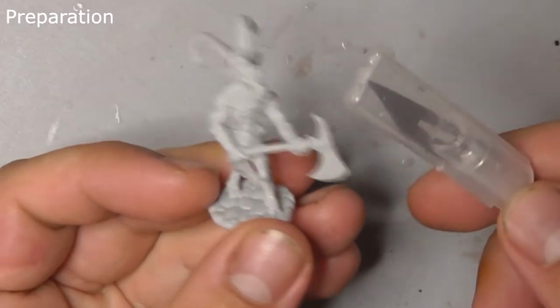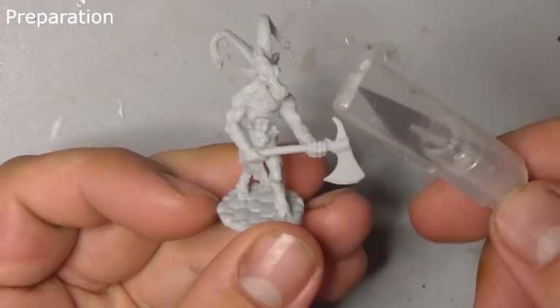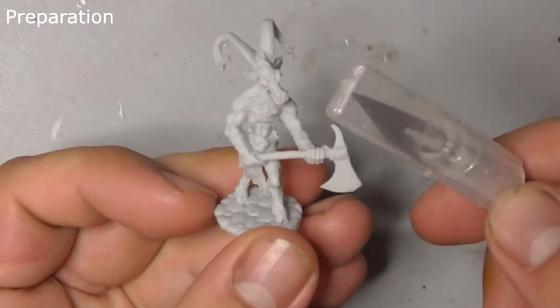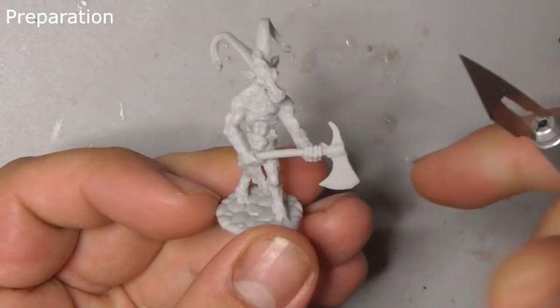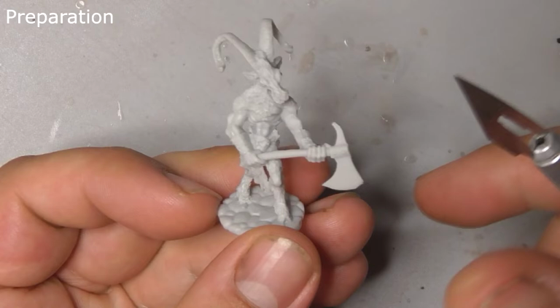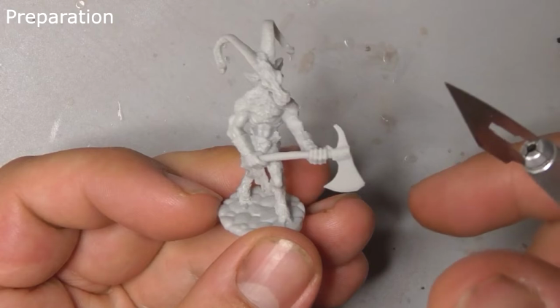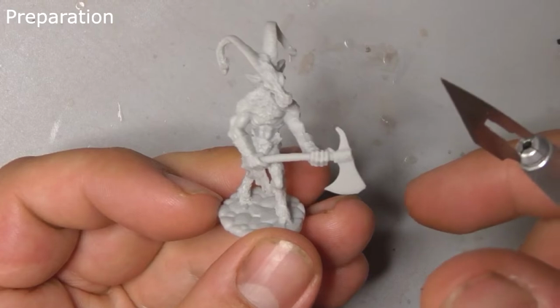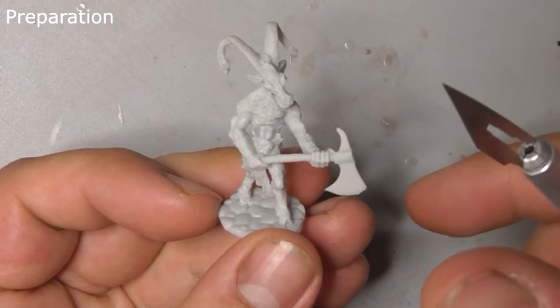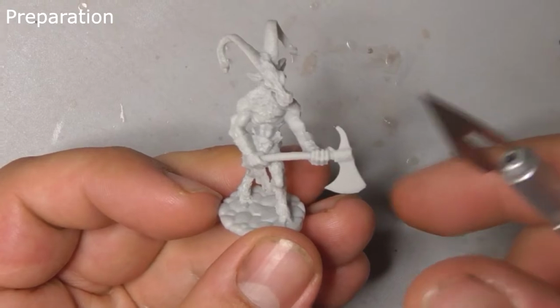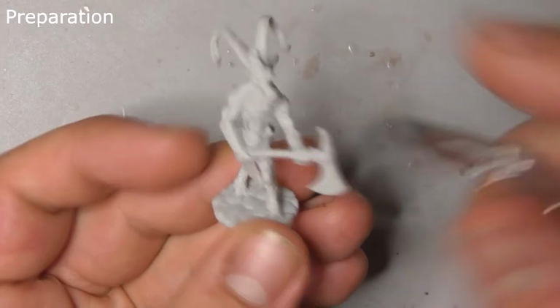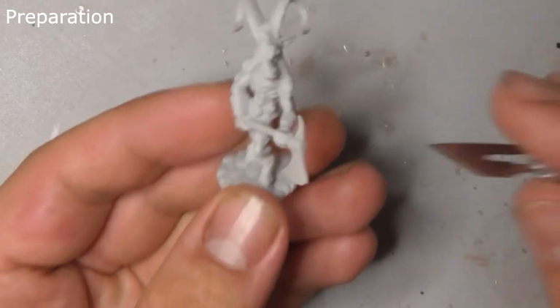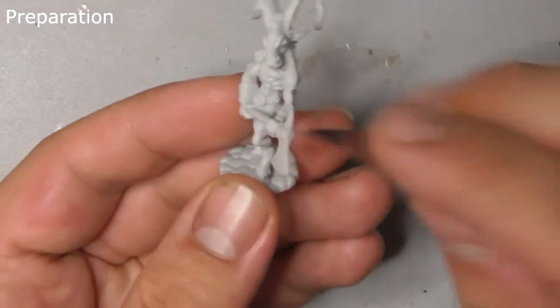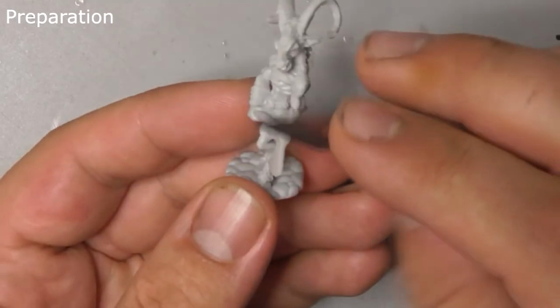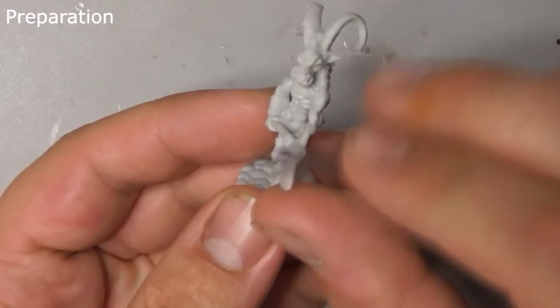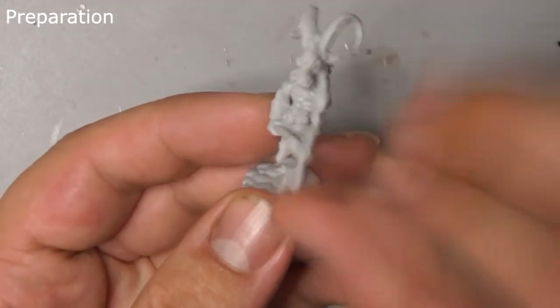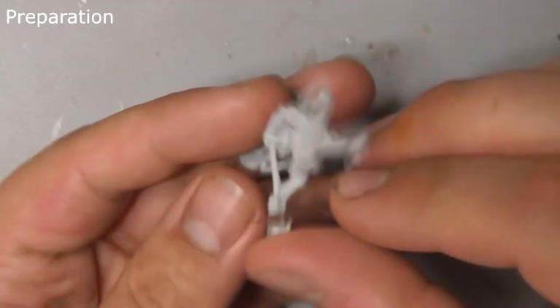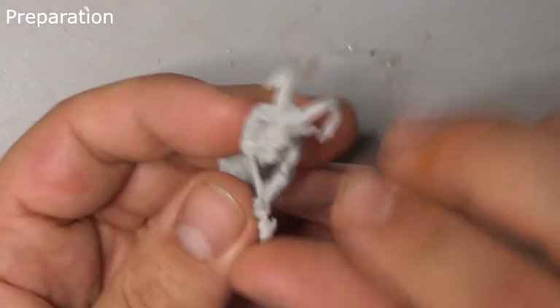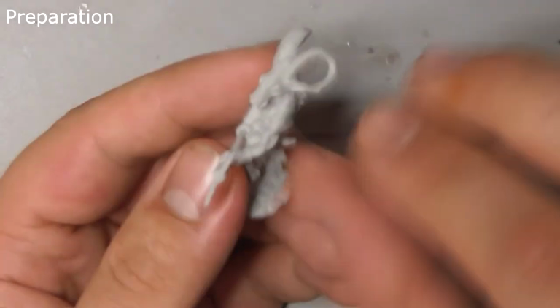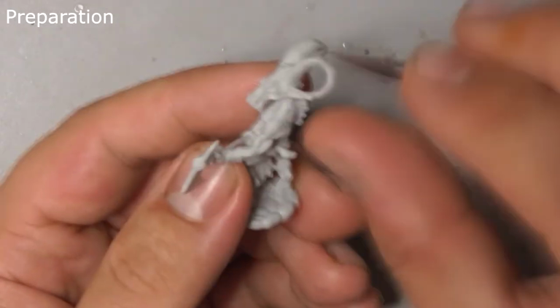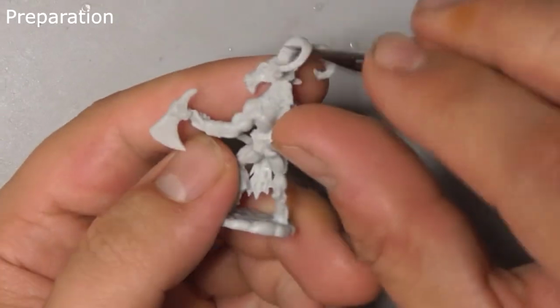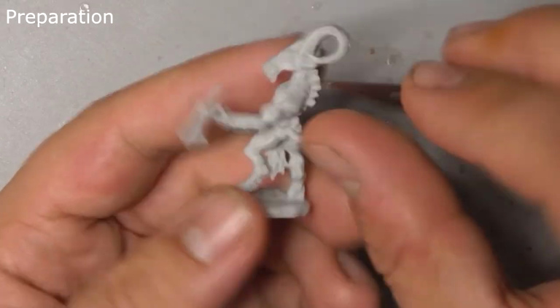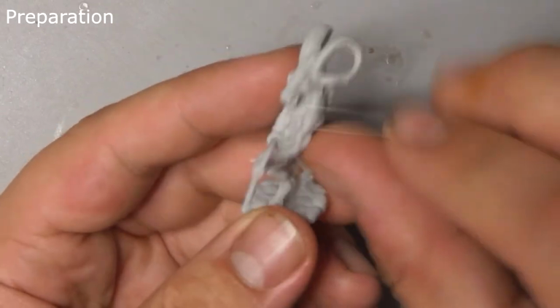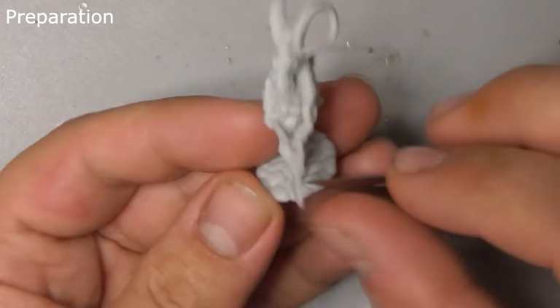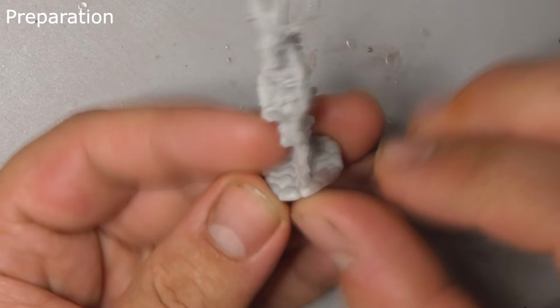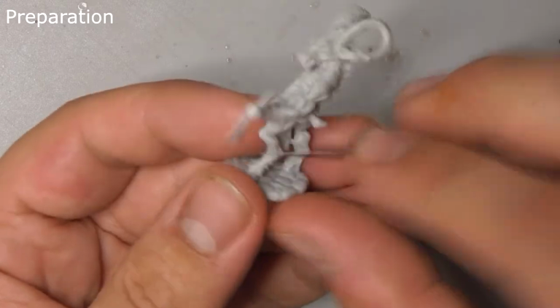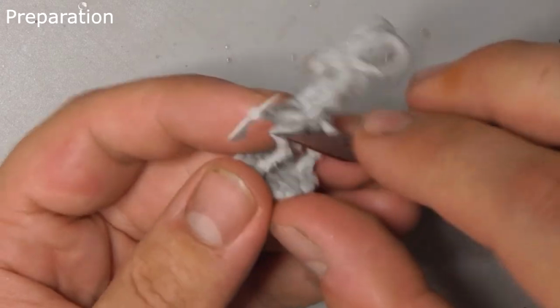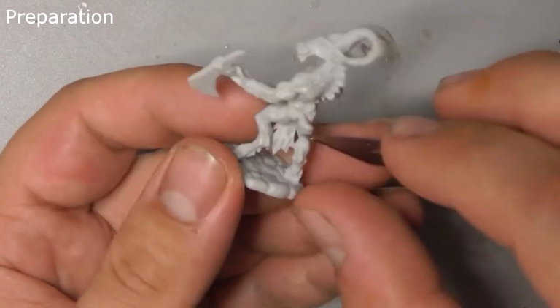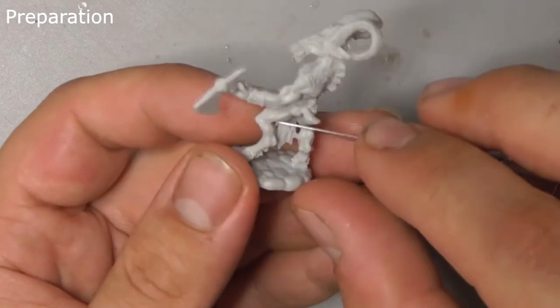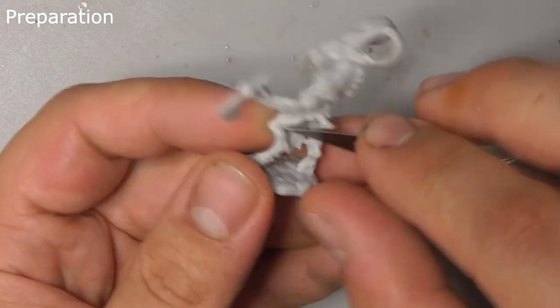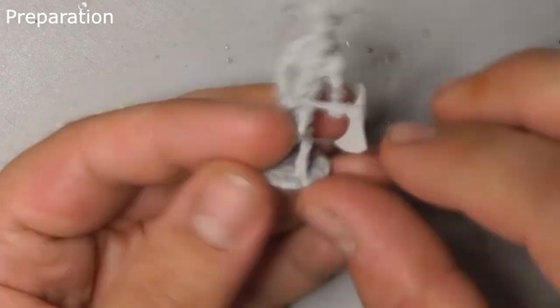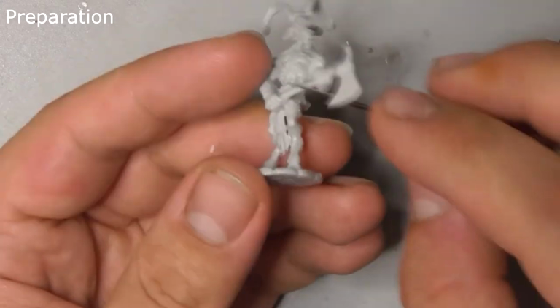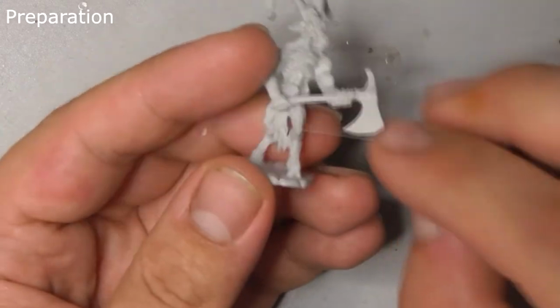The first thing you want to do is grab a scalpel or other sharp blade and gently trim the casting line off of the model. Make sure you take care during this step and only cut away from yourself.